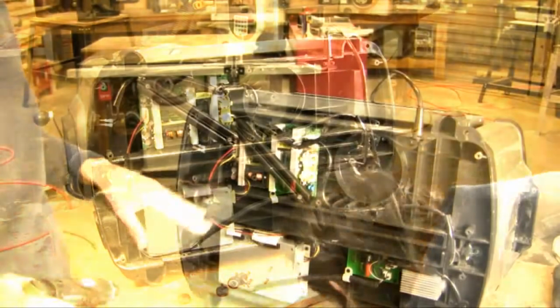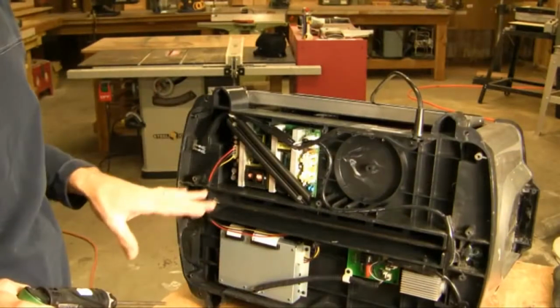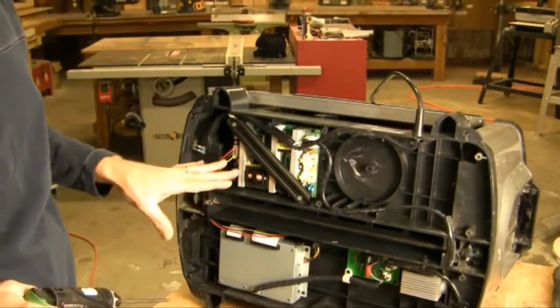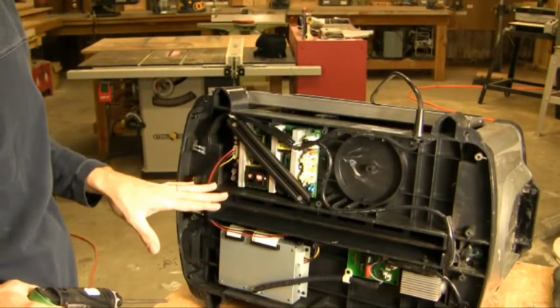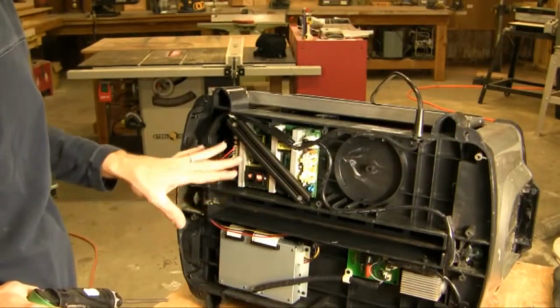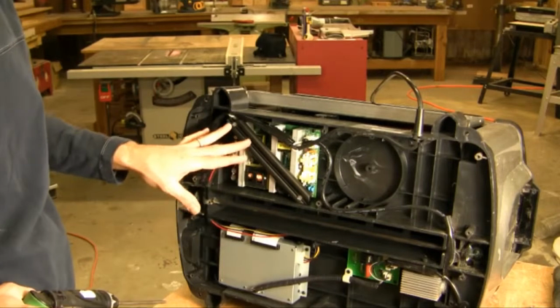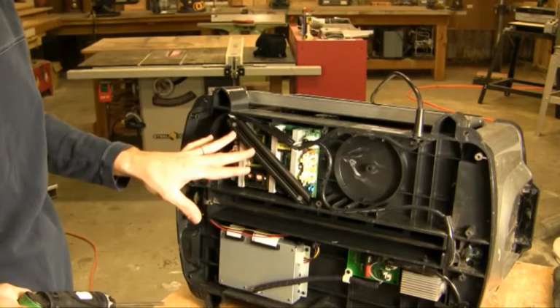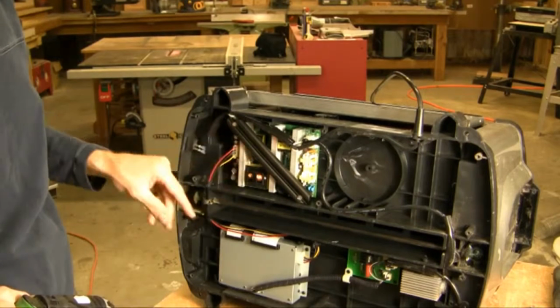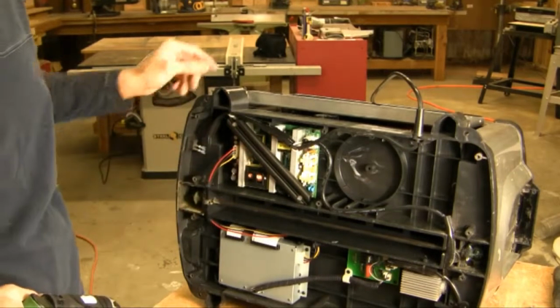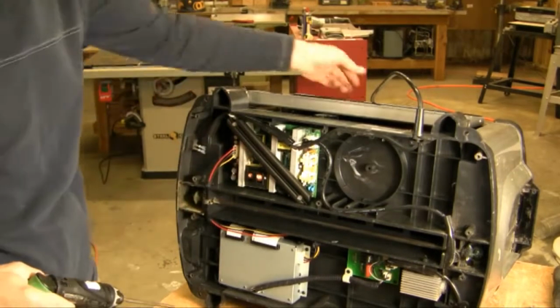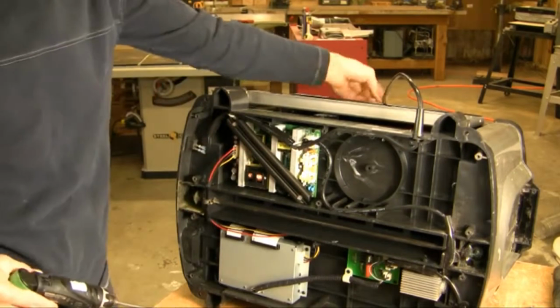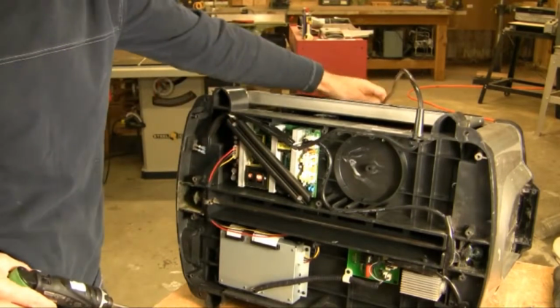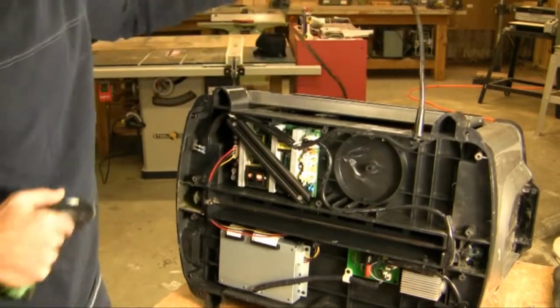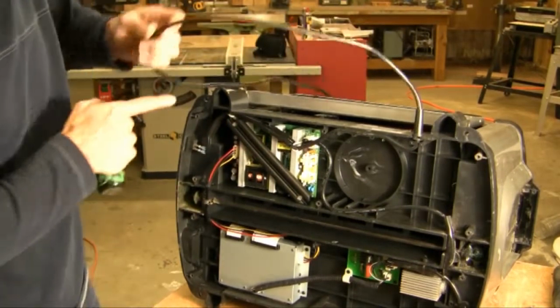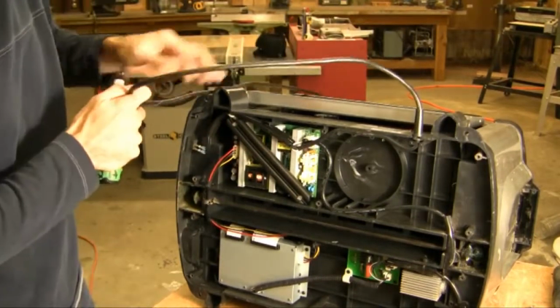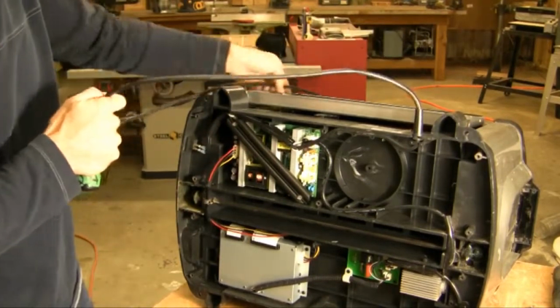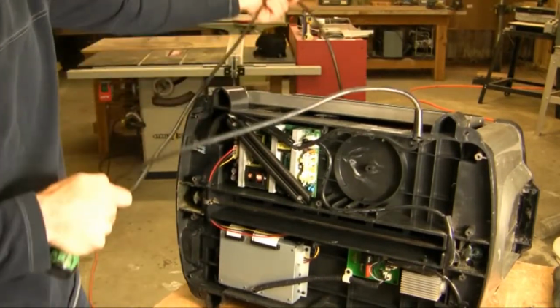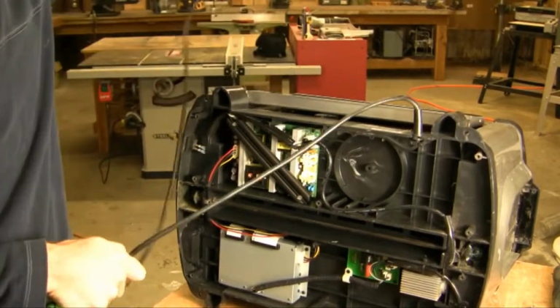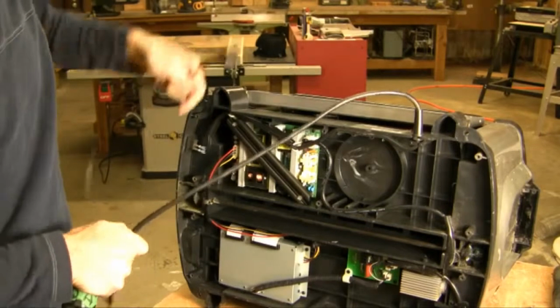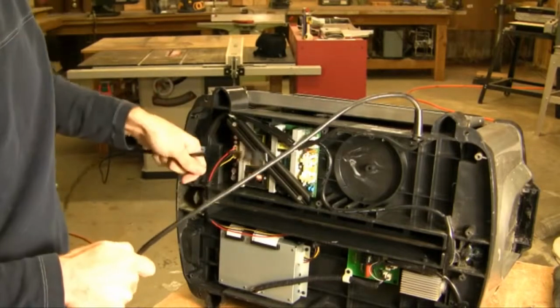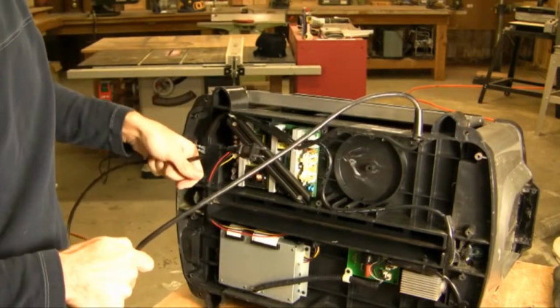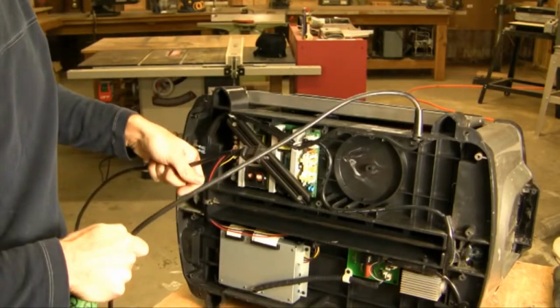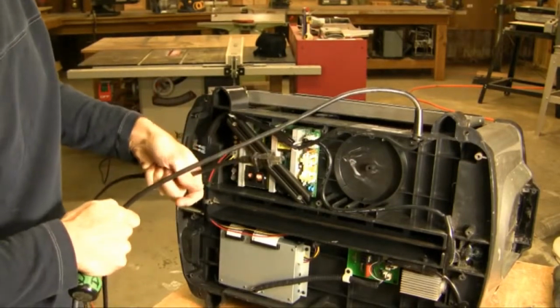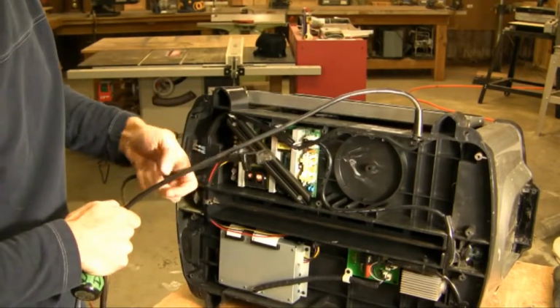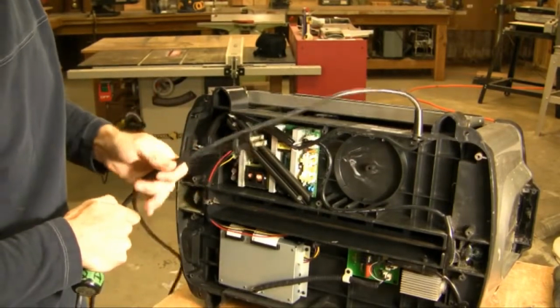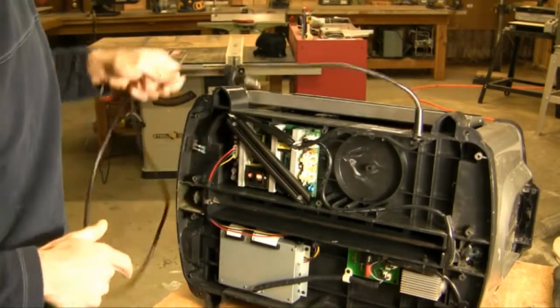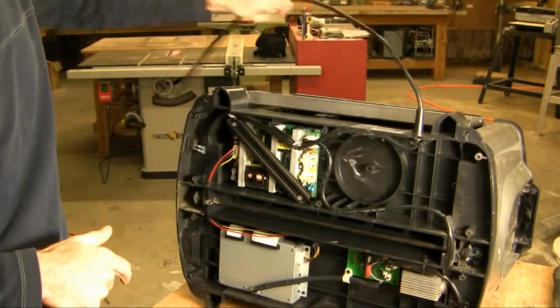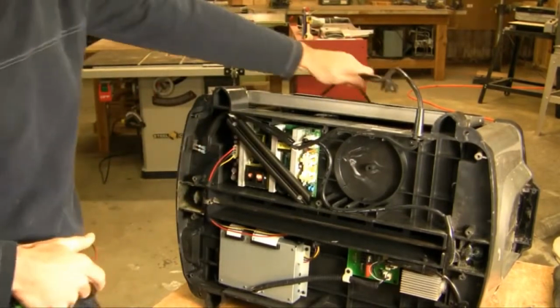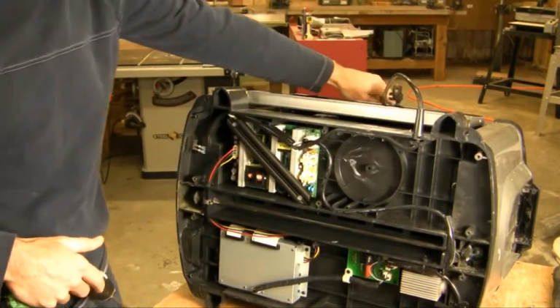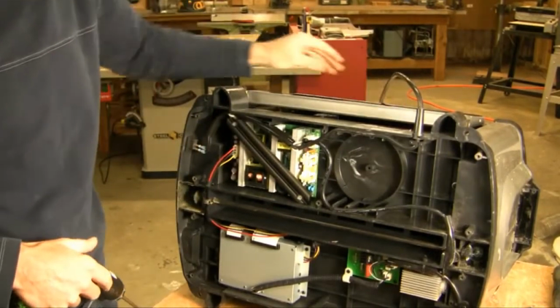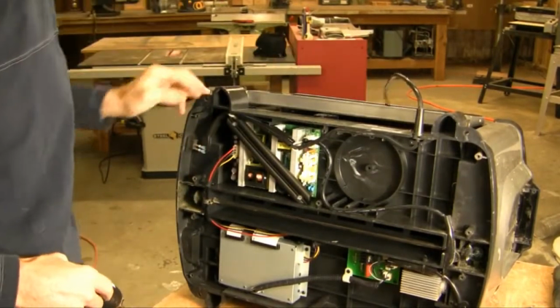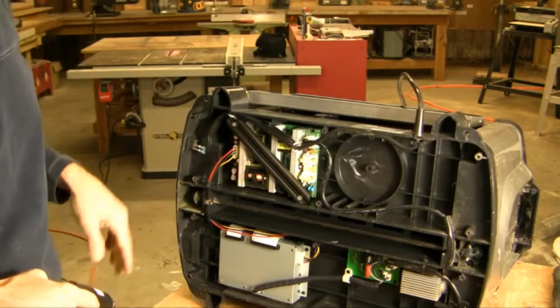Once we get the cover off, we're going to go ahead and take our power supply out. It is imperative at this point to check again that your machine is unplugged — you're dealing with 110 volt power.